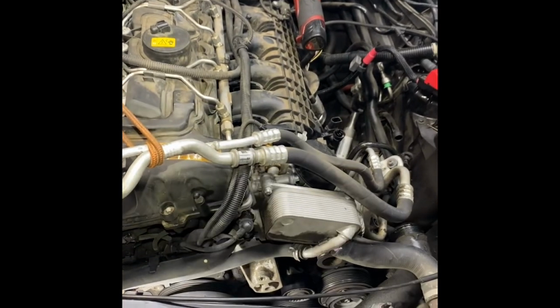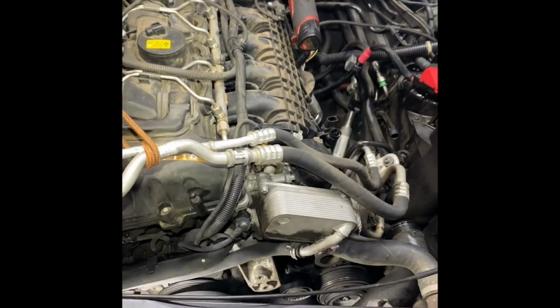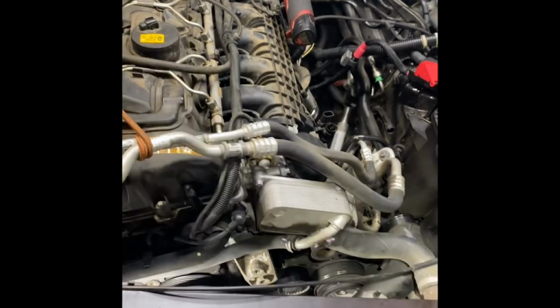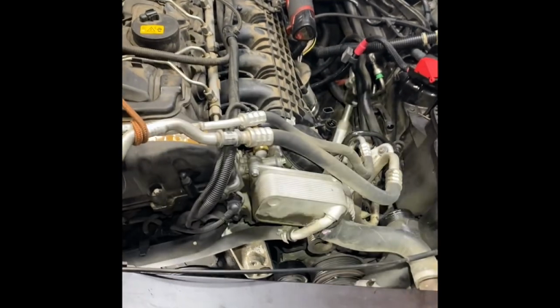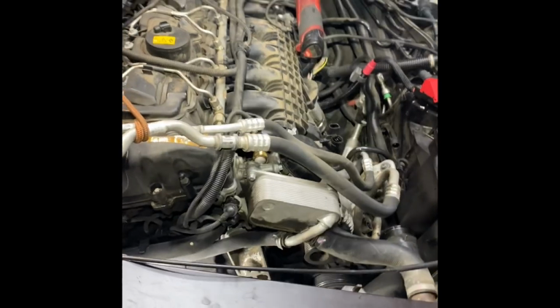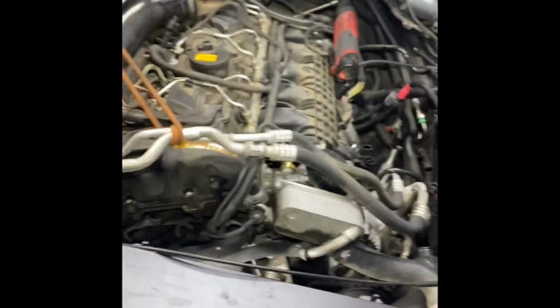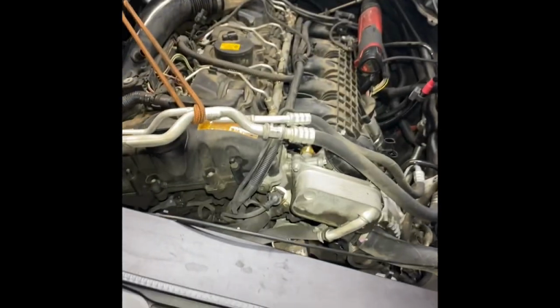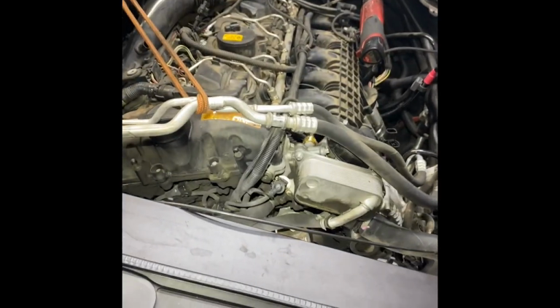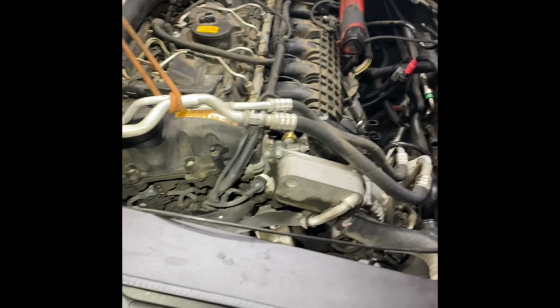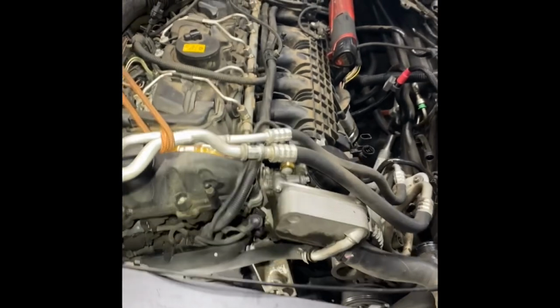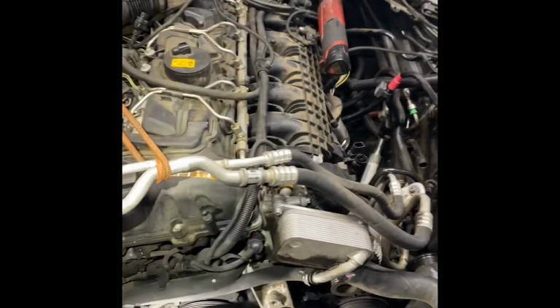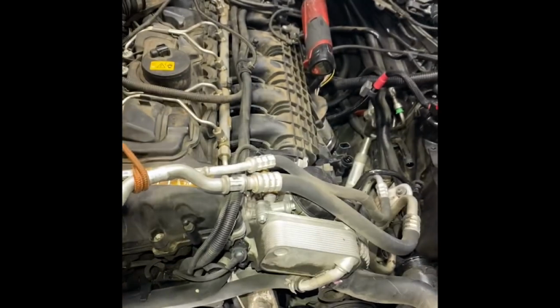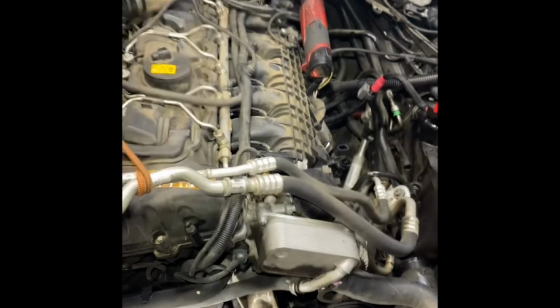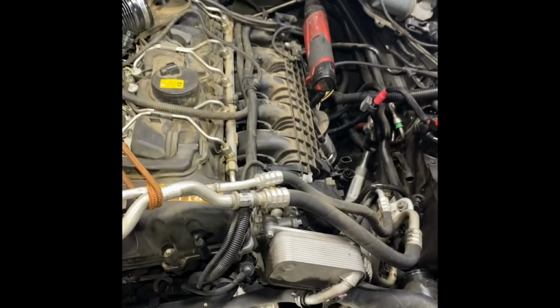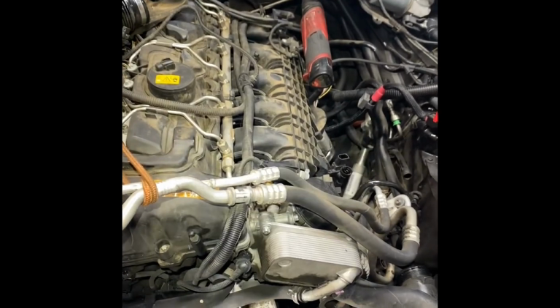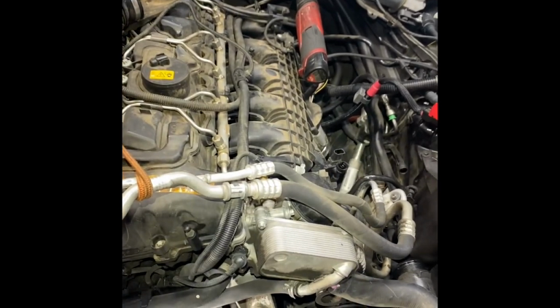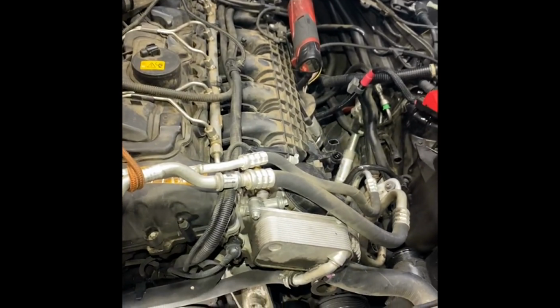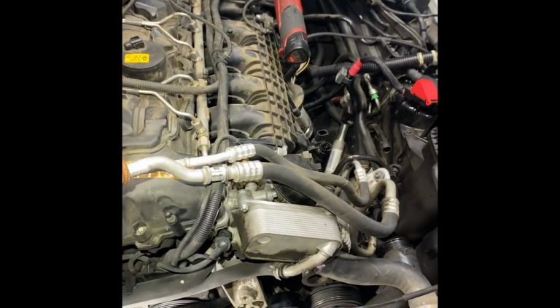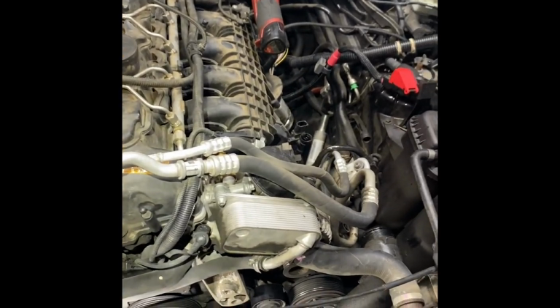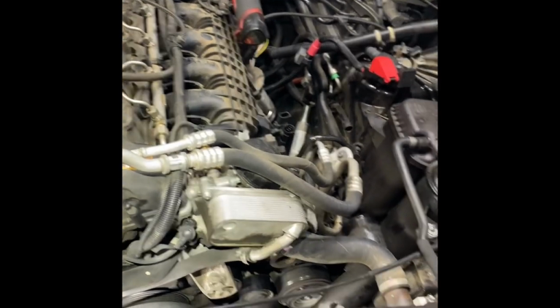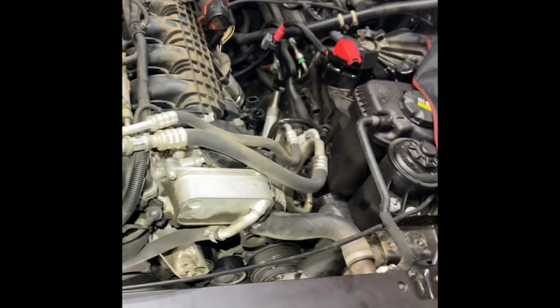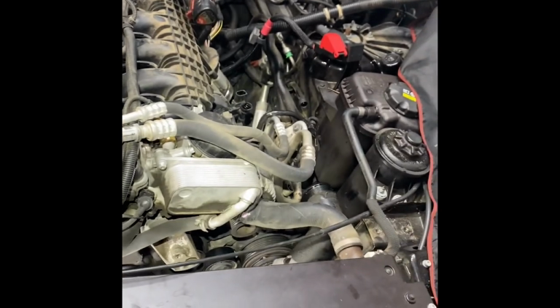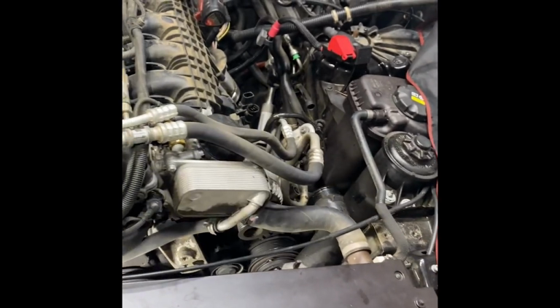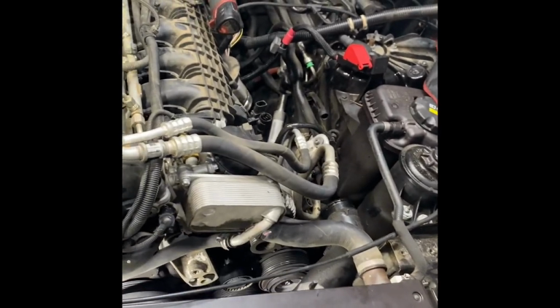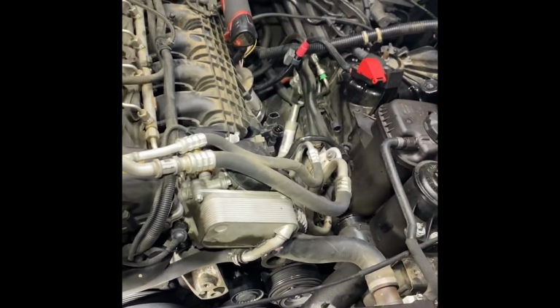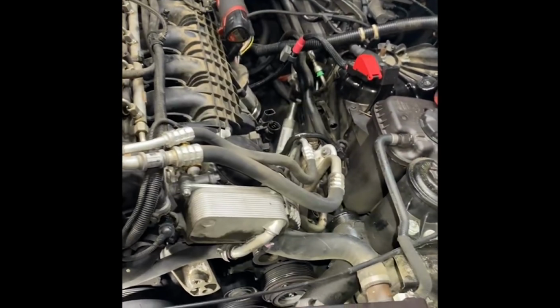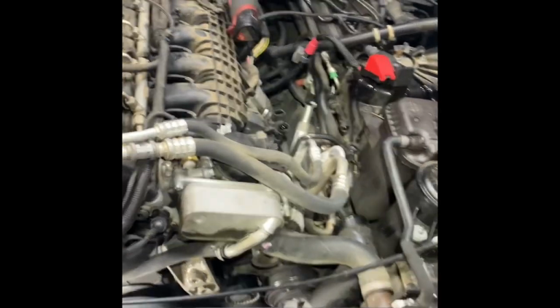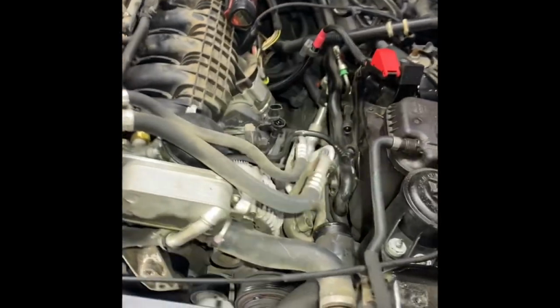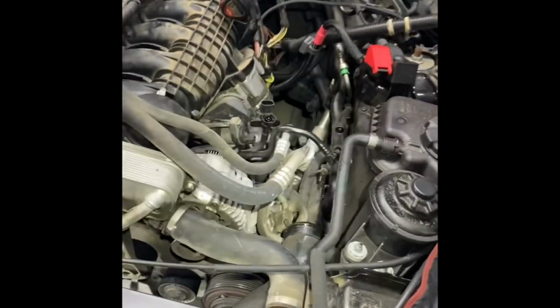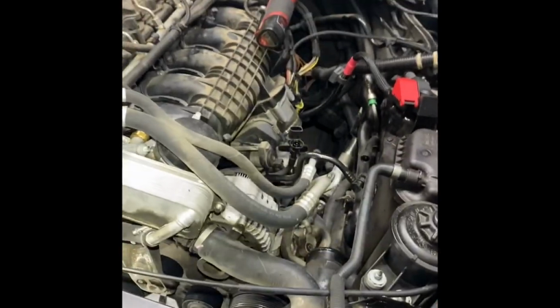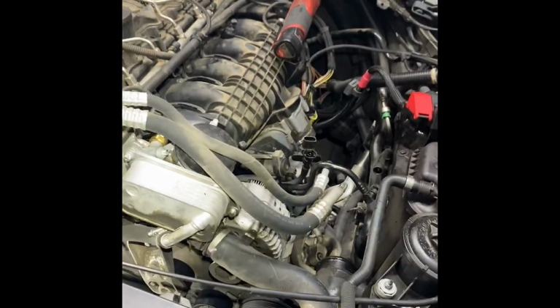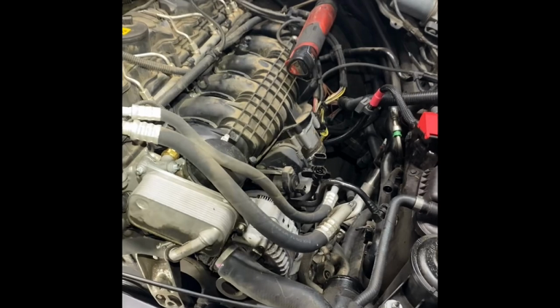That's another thing to be mindful of when working on these cars, especially if you're doing it on your own or have never done it before. Just take your time on some of these things because some of the plastics, hoses, and clips are just easy to break.